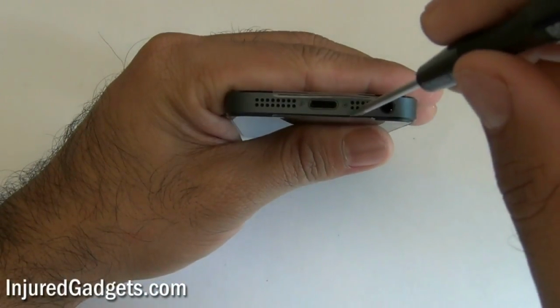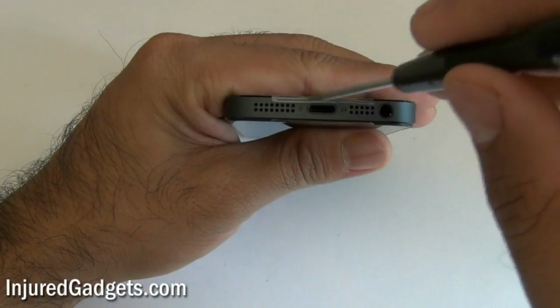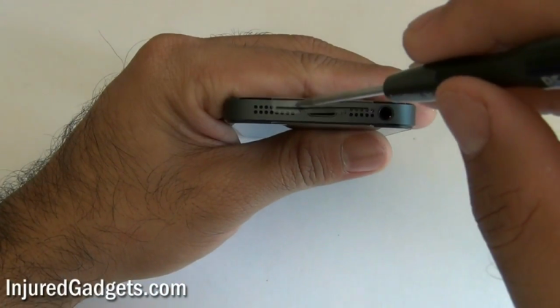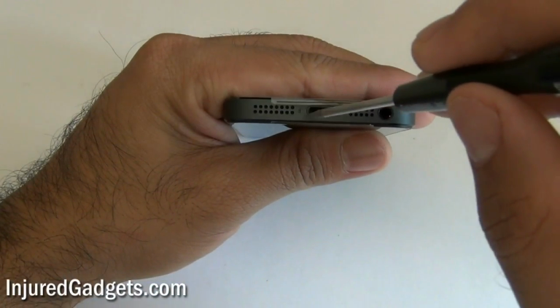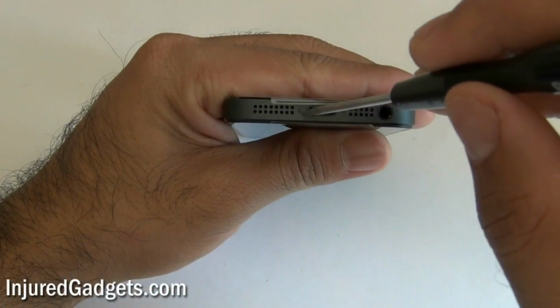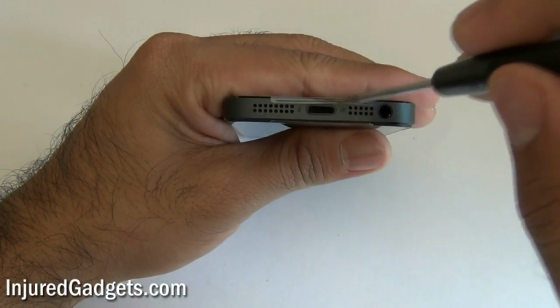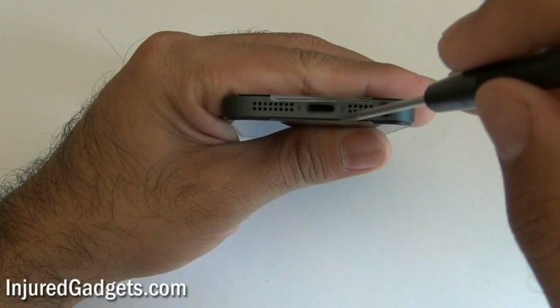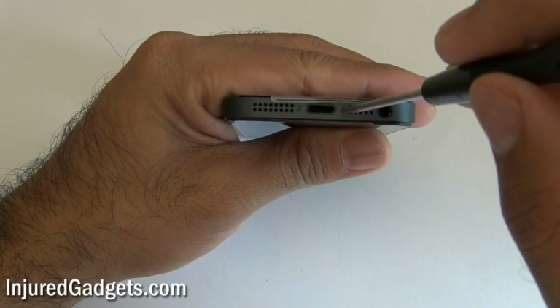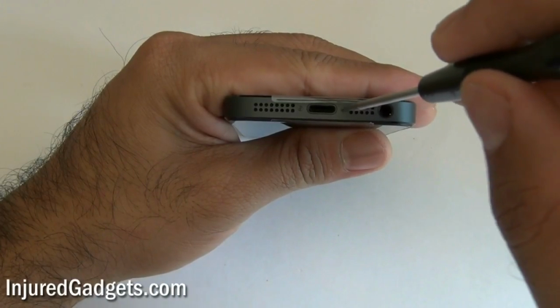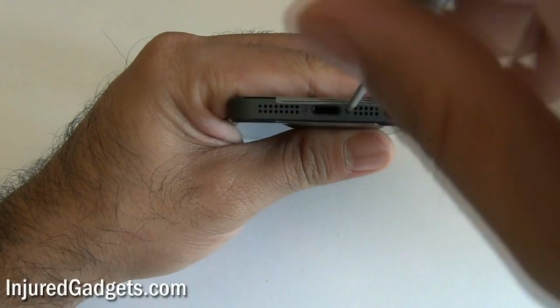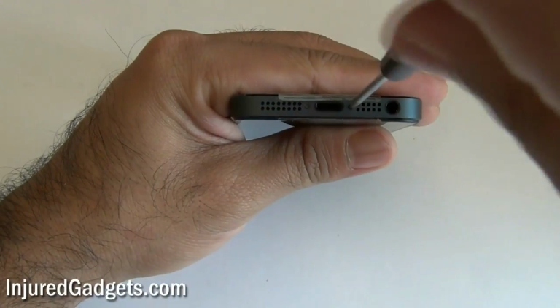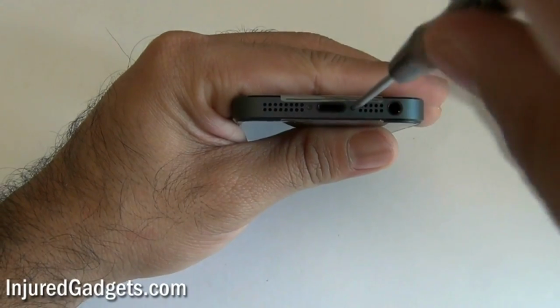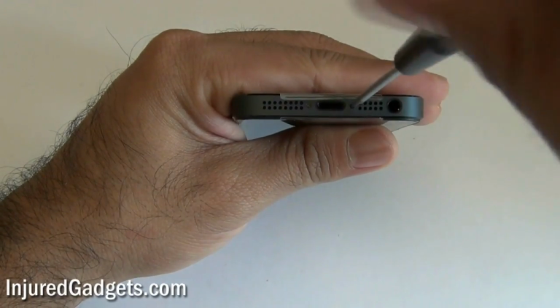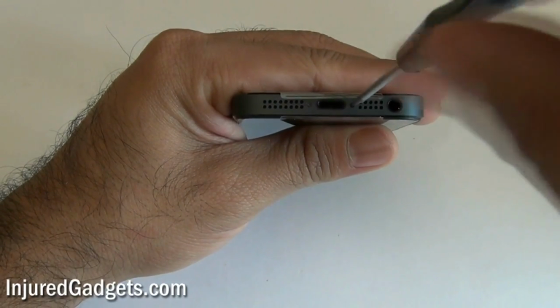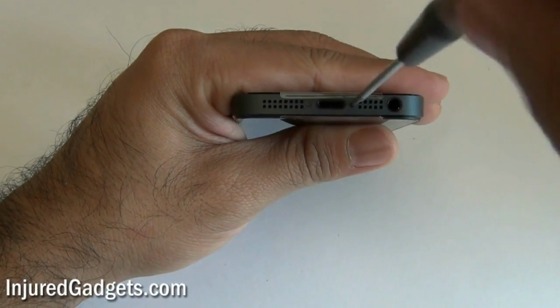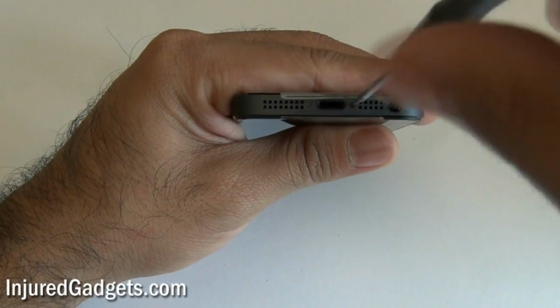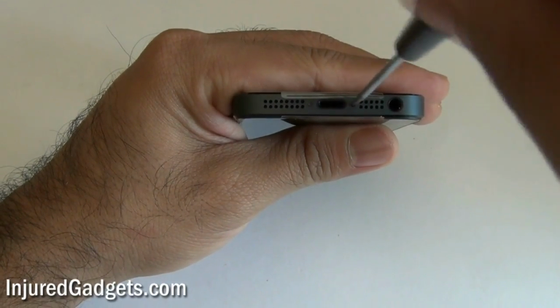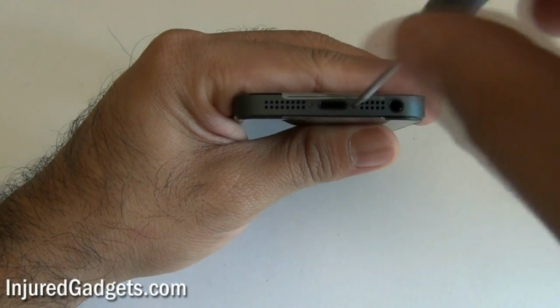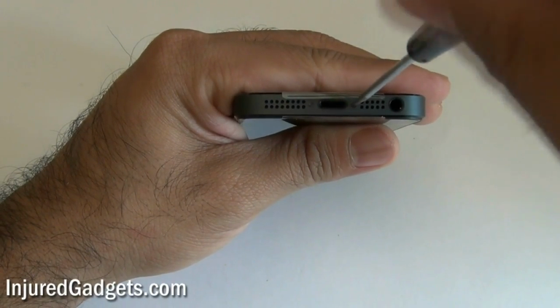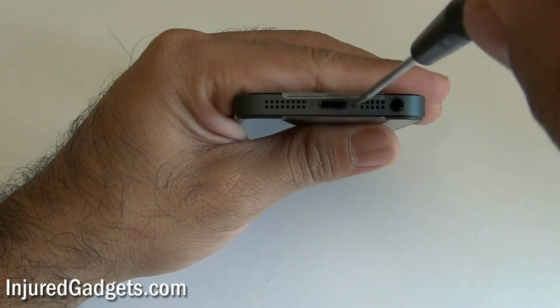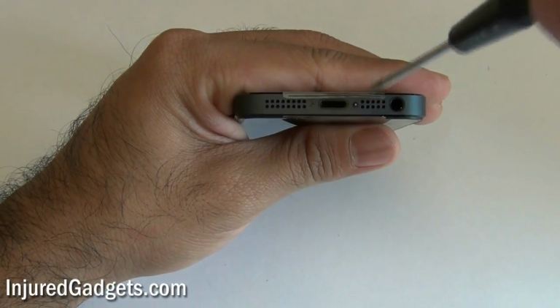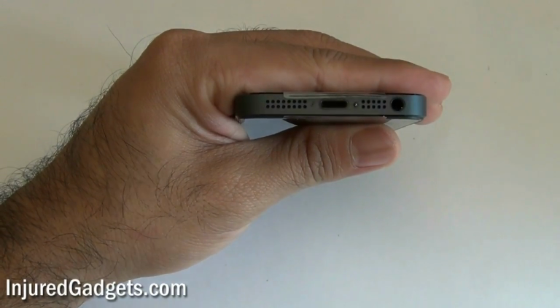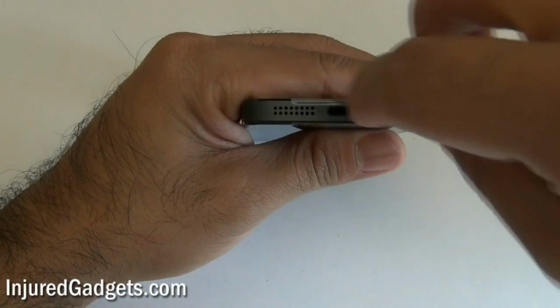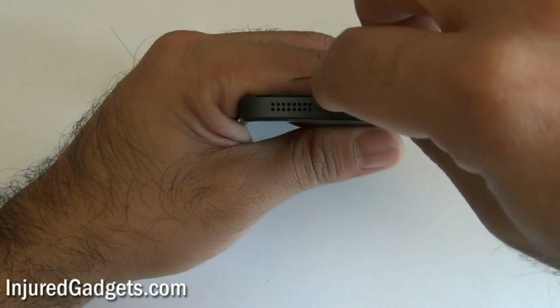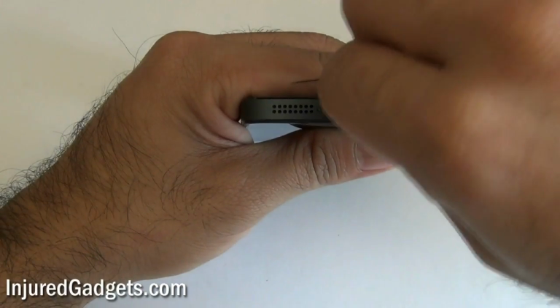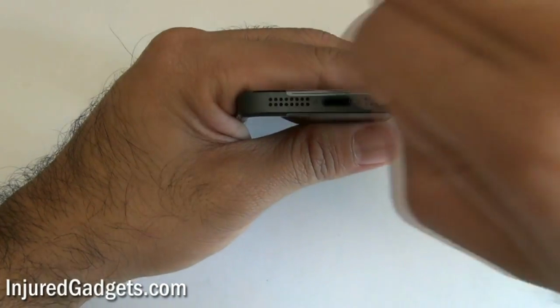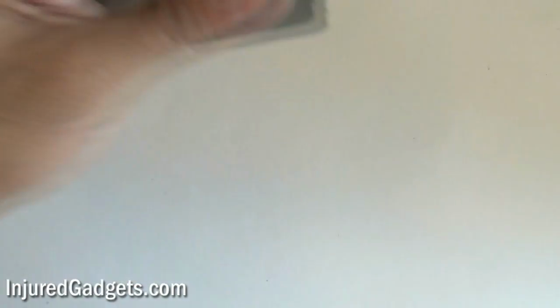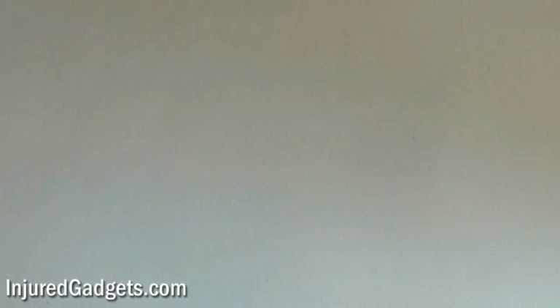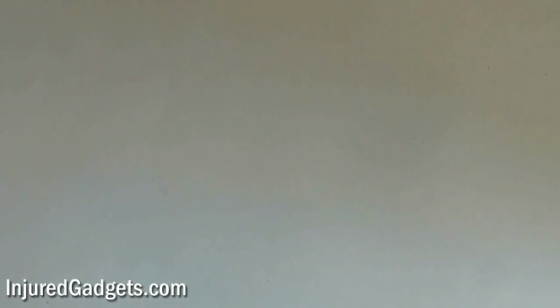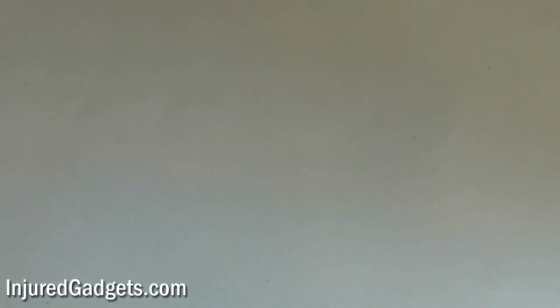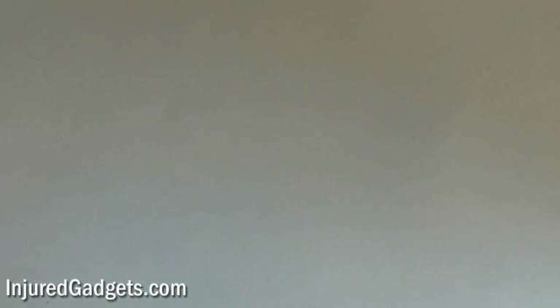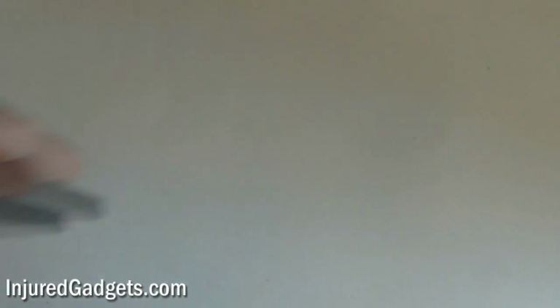First thing you want to do is remove the two screws on the bottom of the iPhone 5. These are both the pentalobe 5-star screws. Go ahead and remove those two screws.